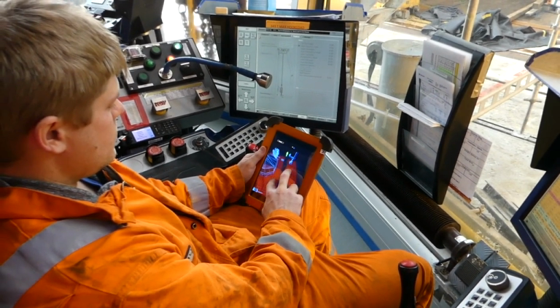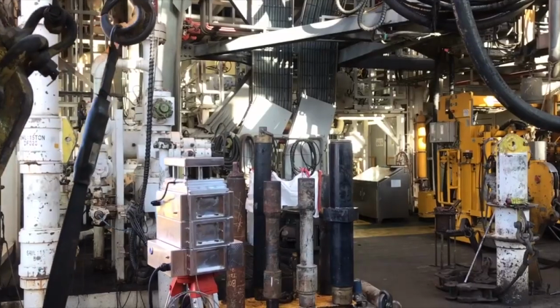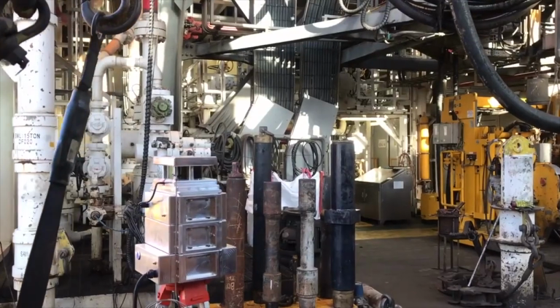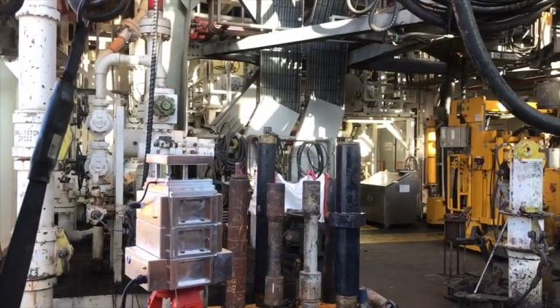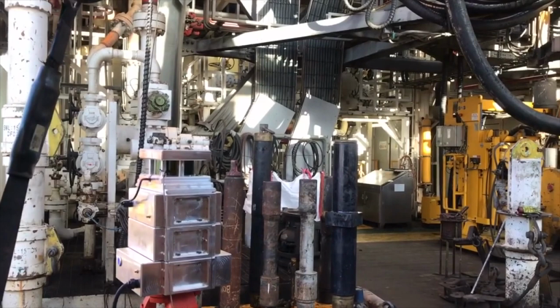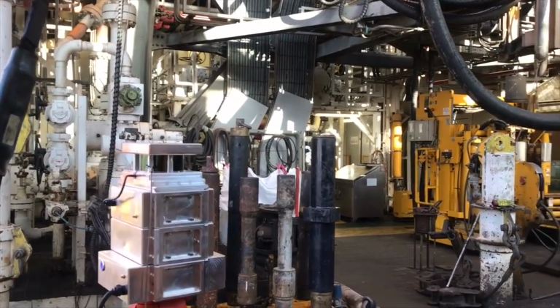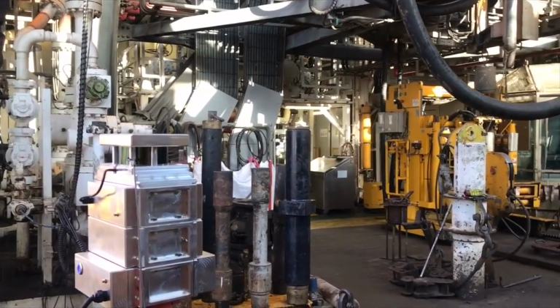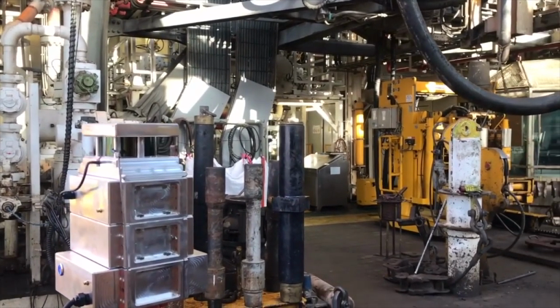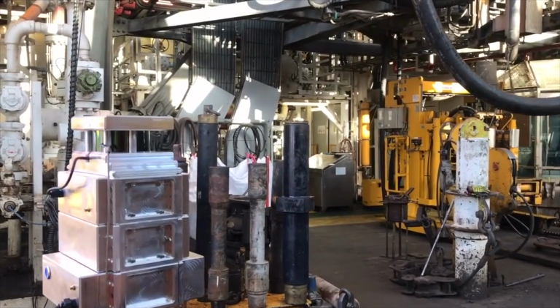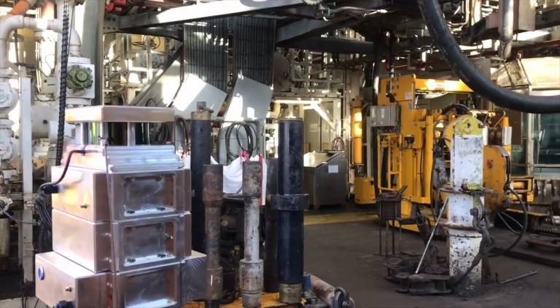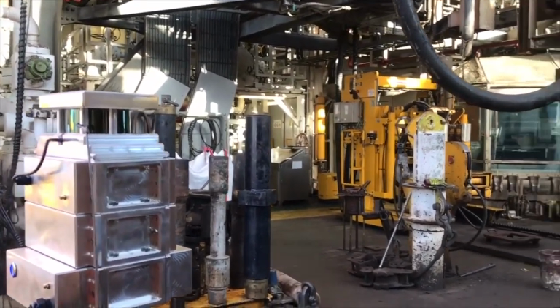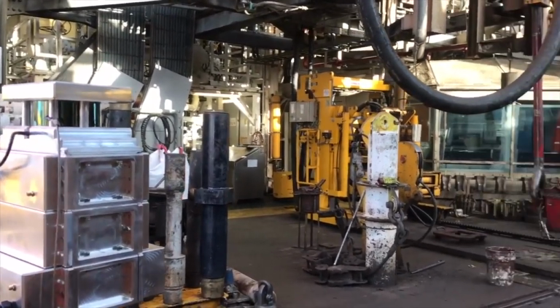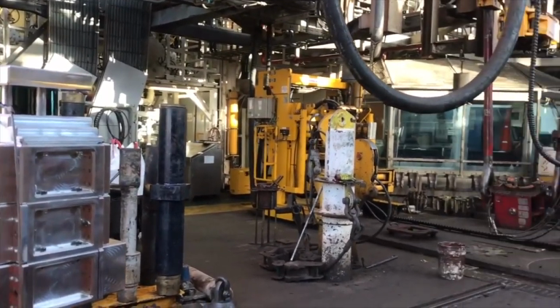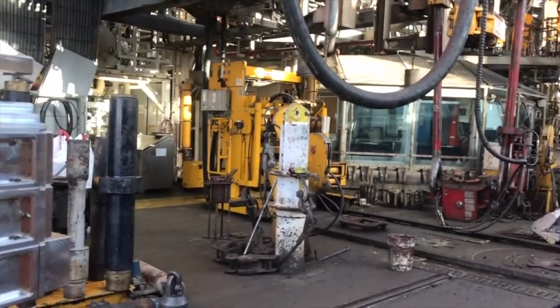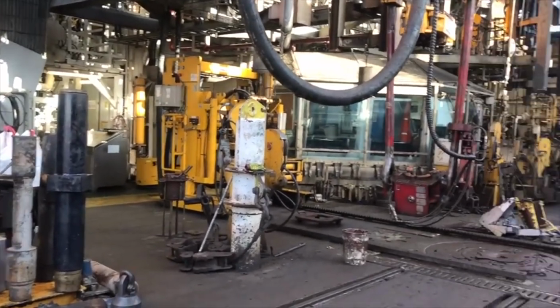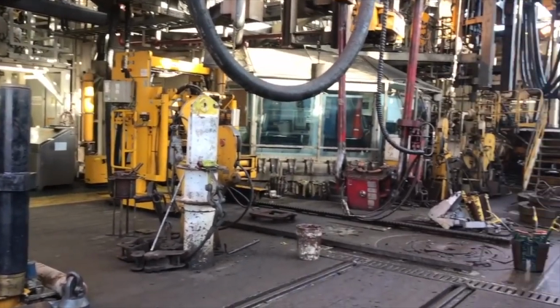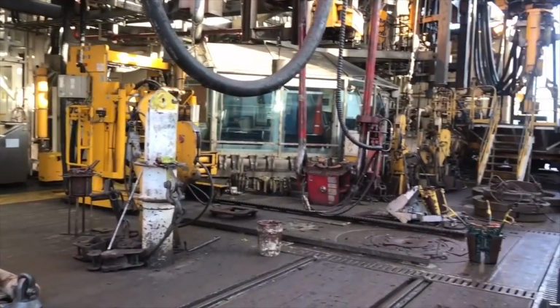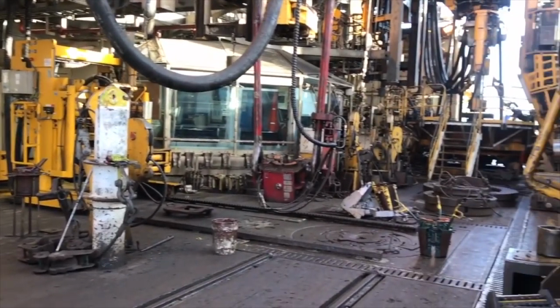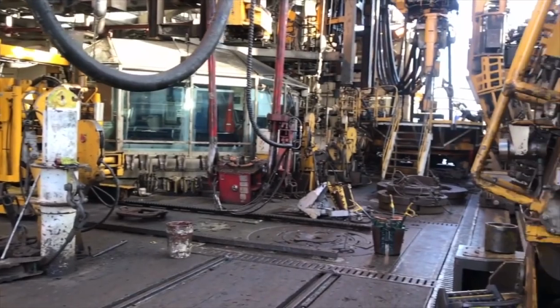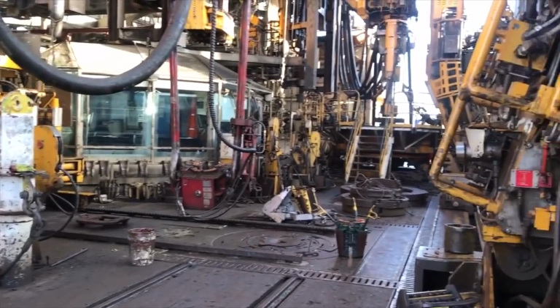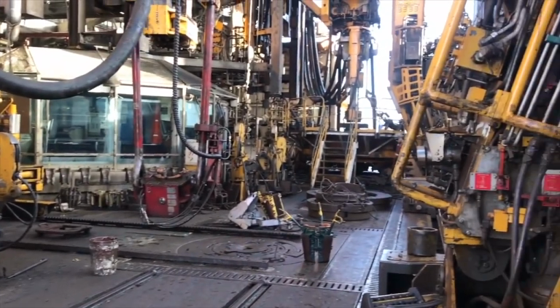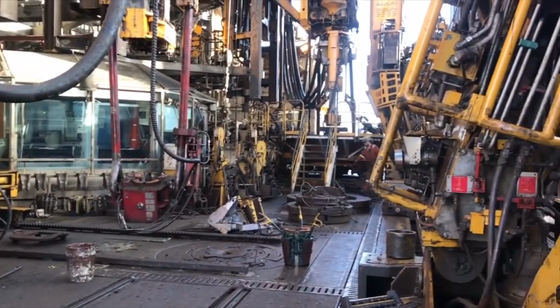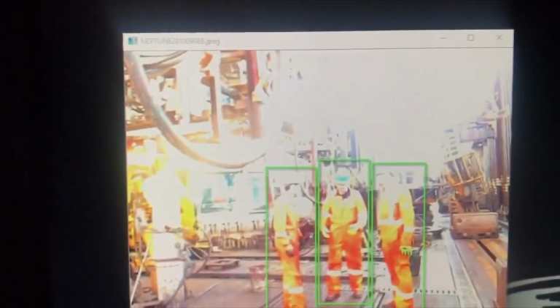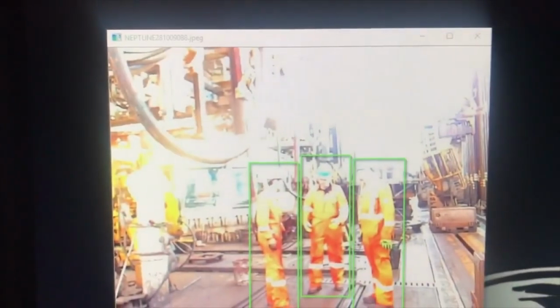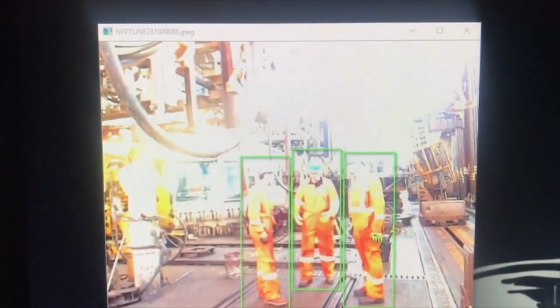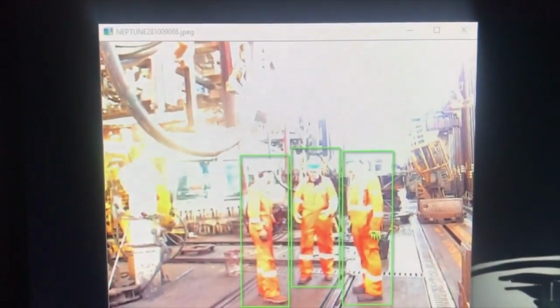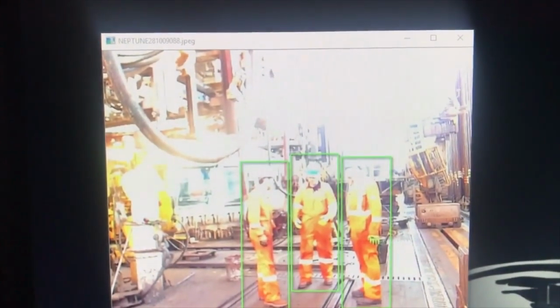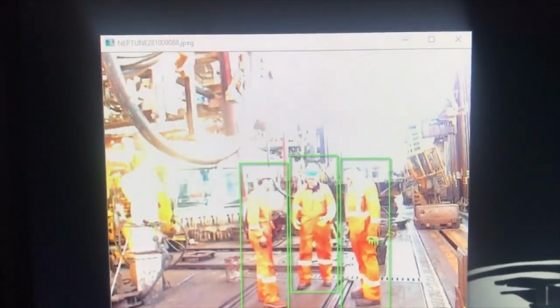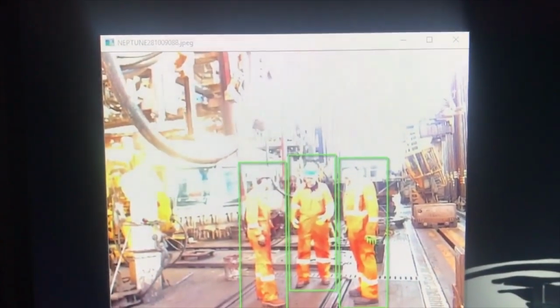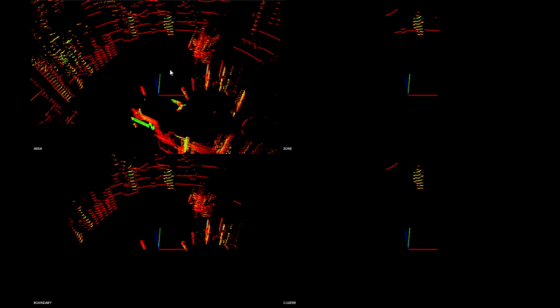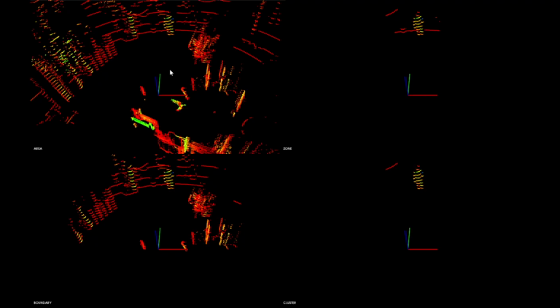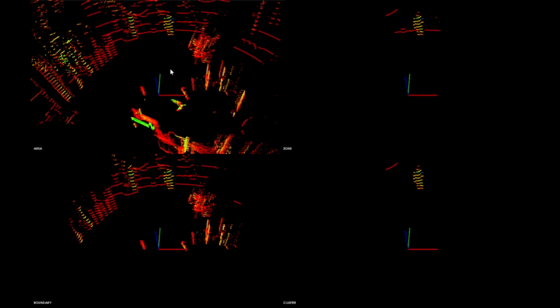The first fully functioning prototype was taken for trials offshore for use in real-world environments, both on the drill floor and in crane operations, and performed exceptionally.